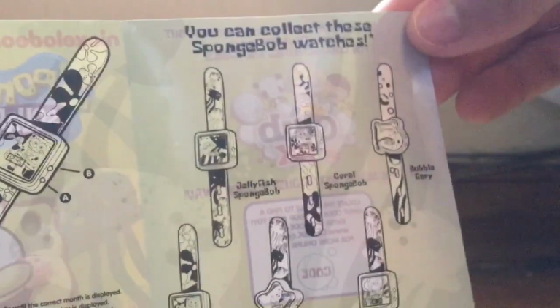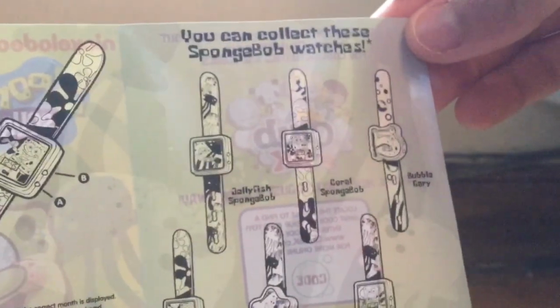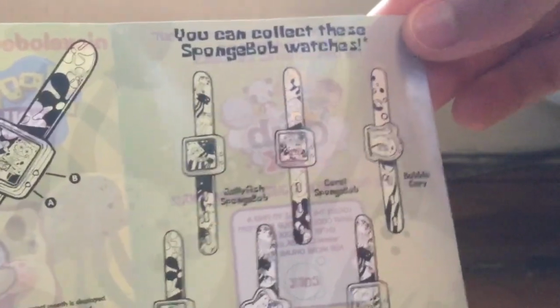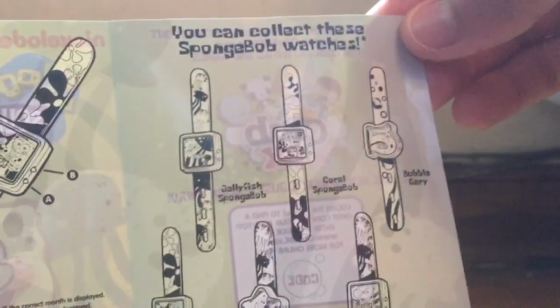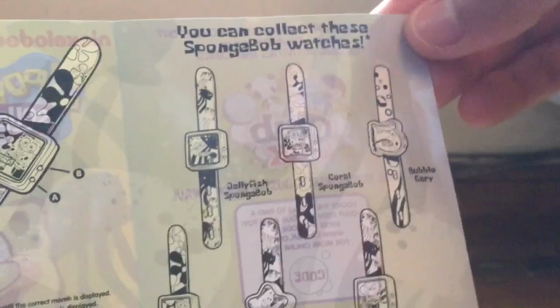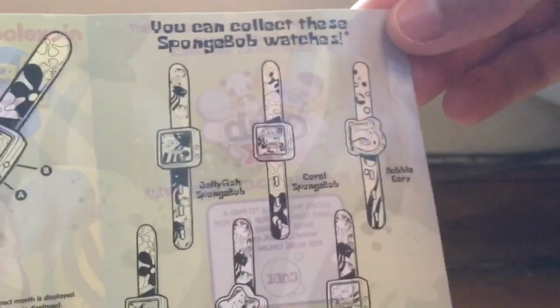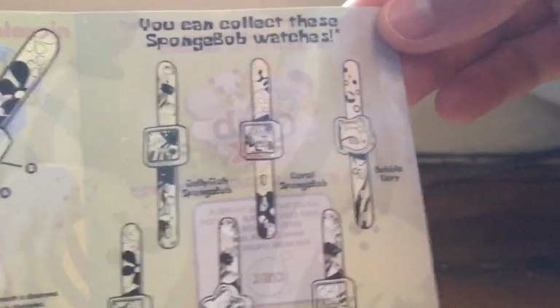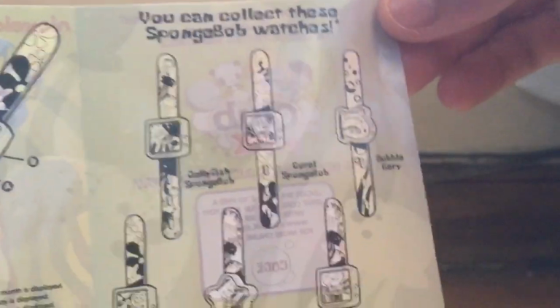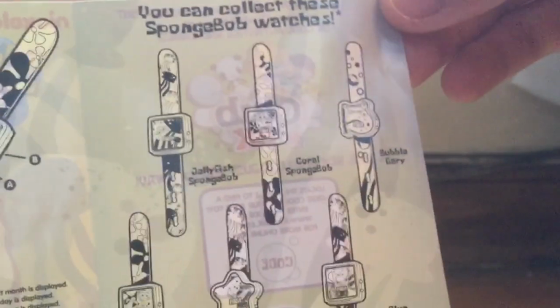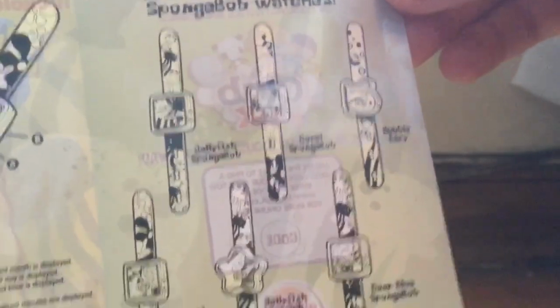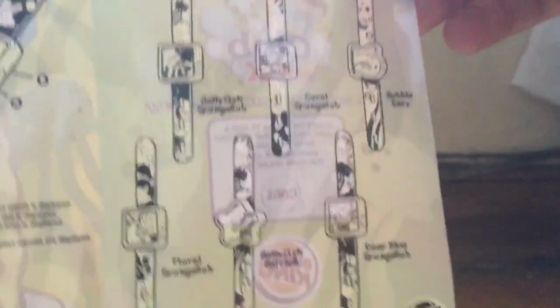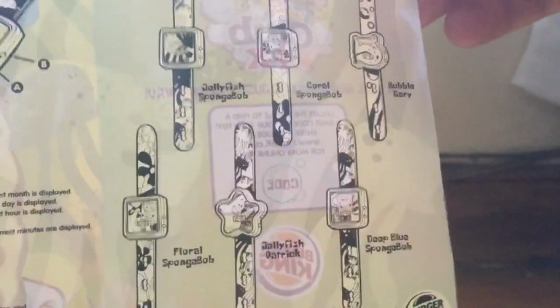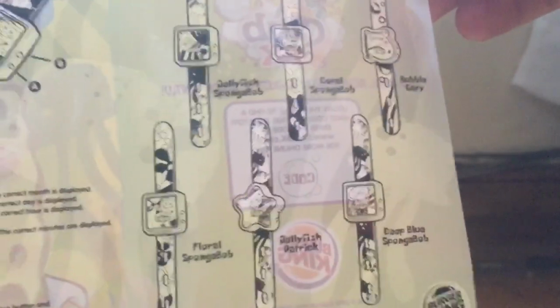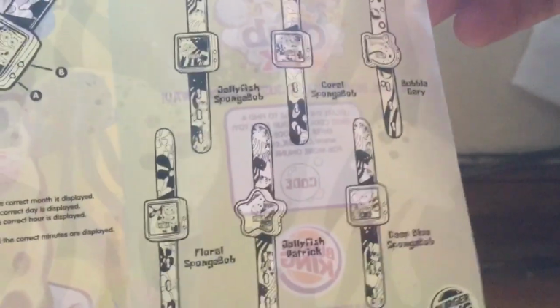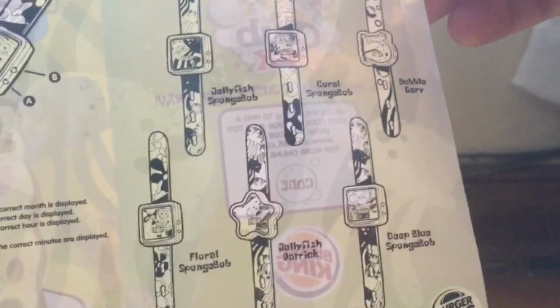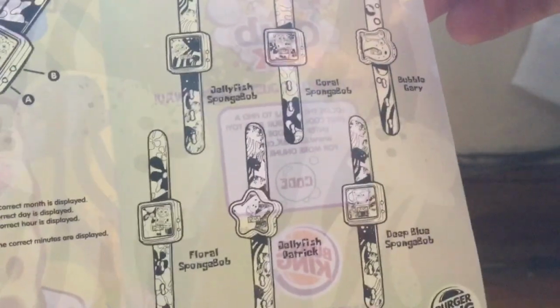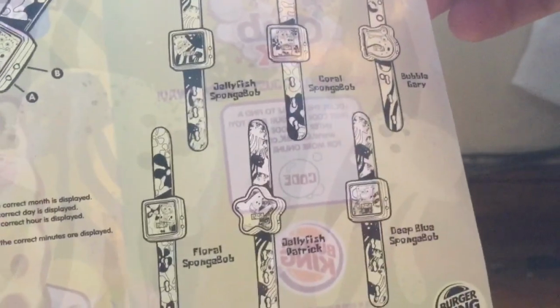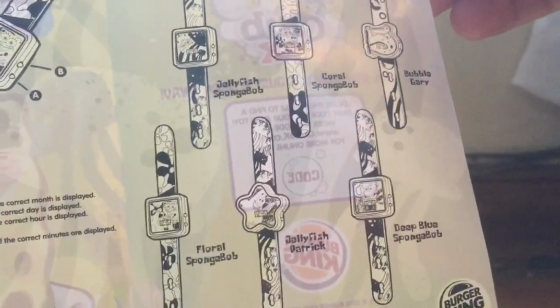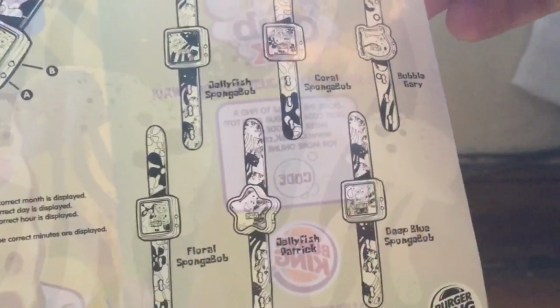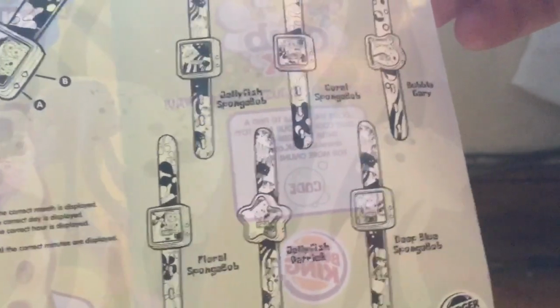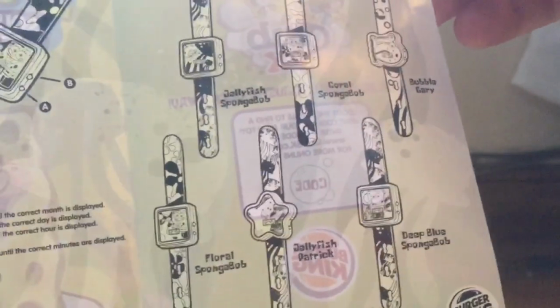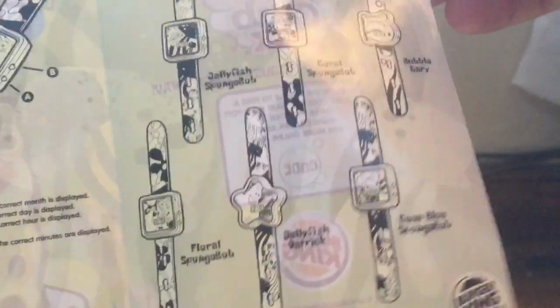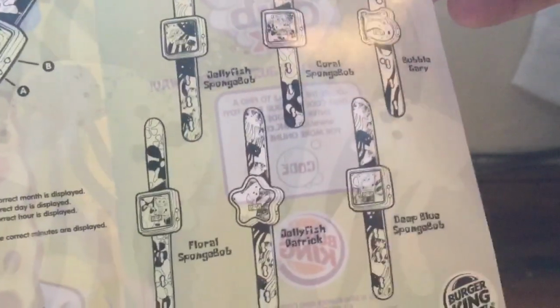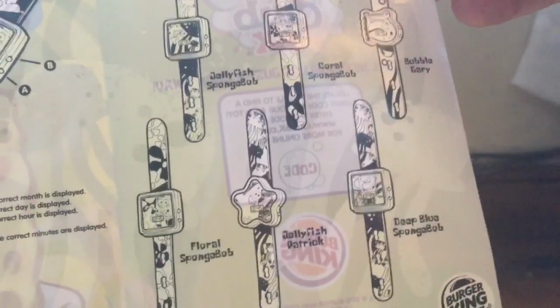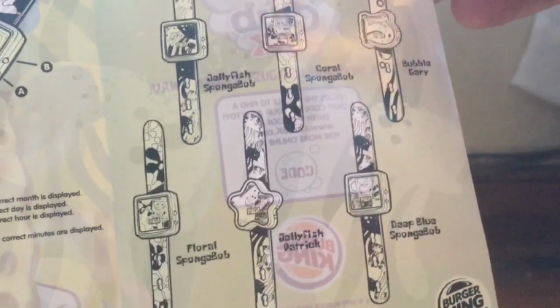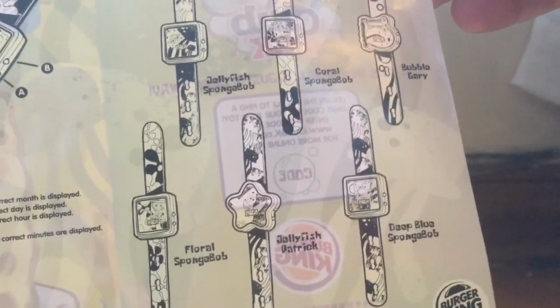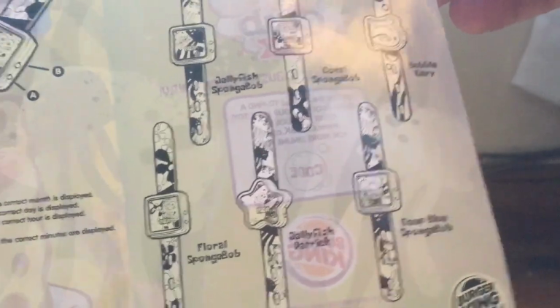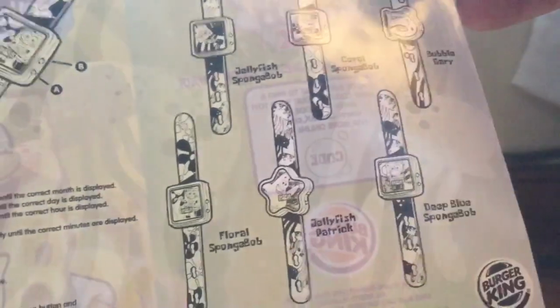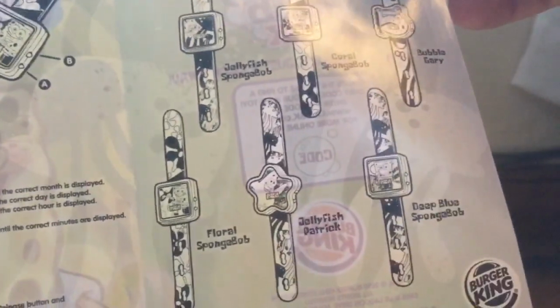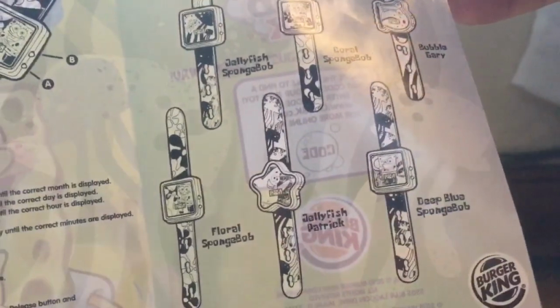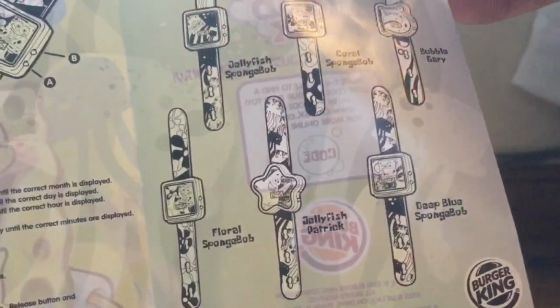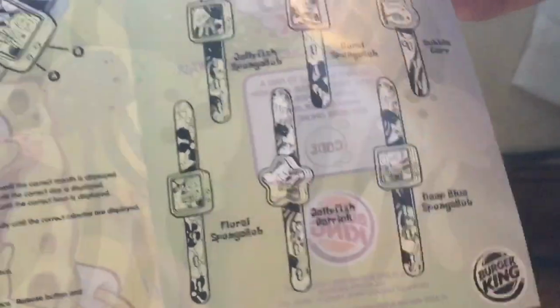We got Jolly Fish and Spongebob, Carl Spongebob, Bubble Gary, Deep Blue Spongebob, Jolly Fish Patrick, and Floral Spongebob.